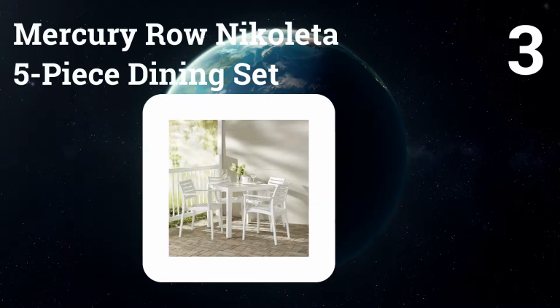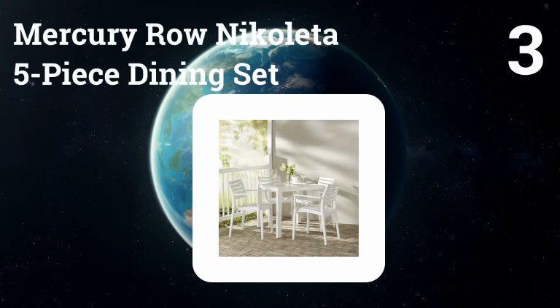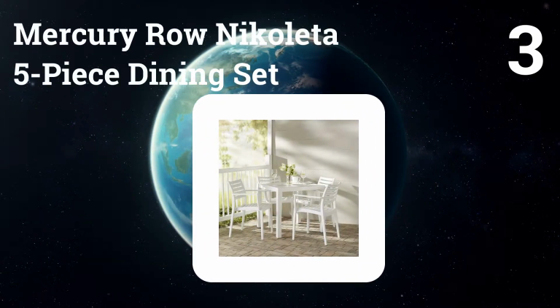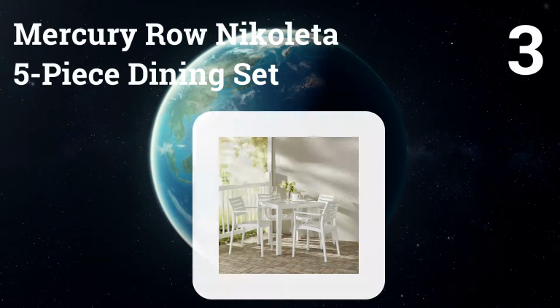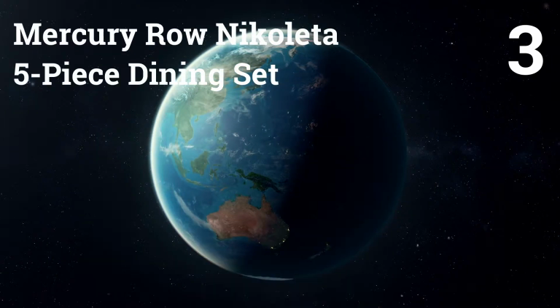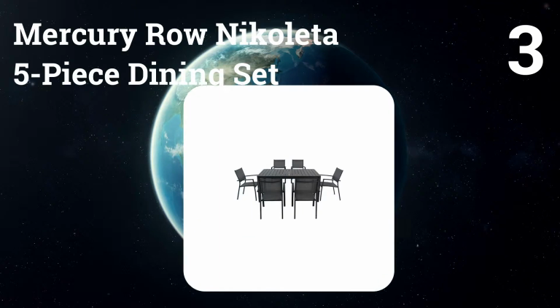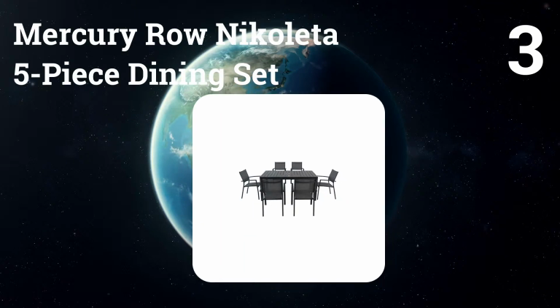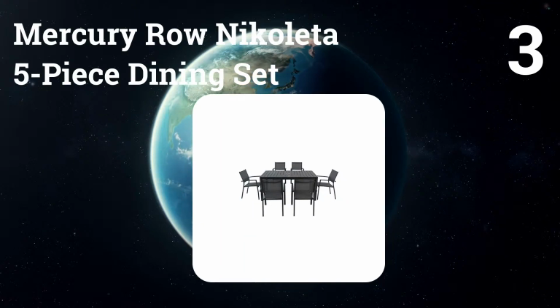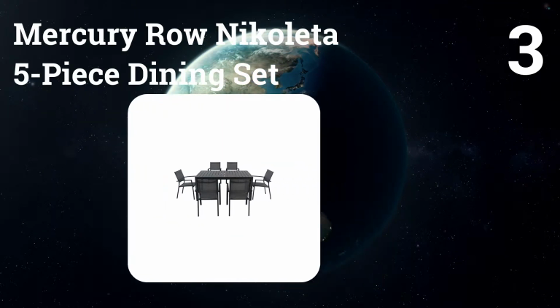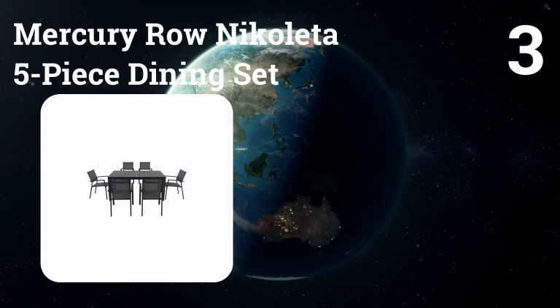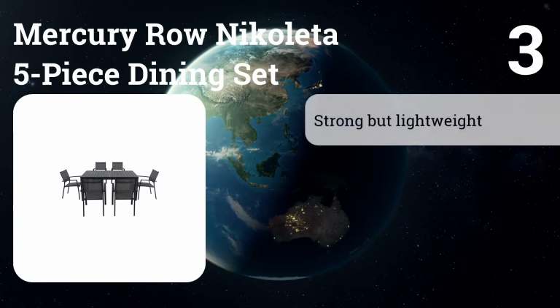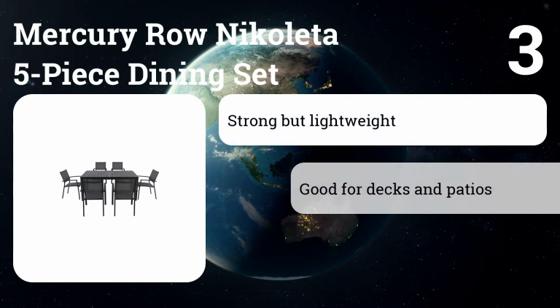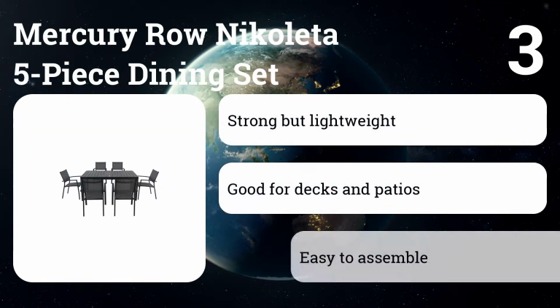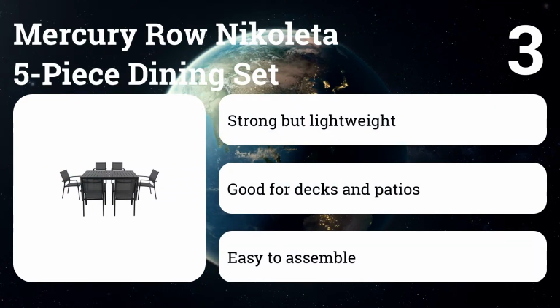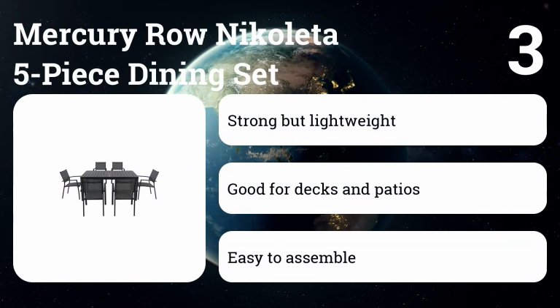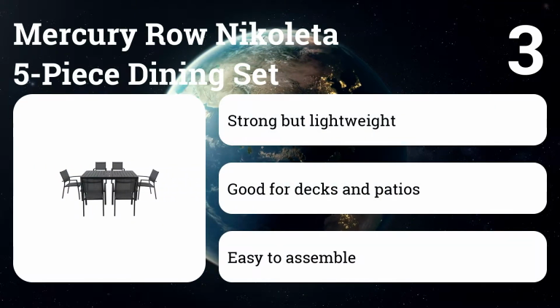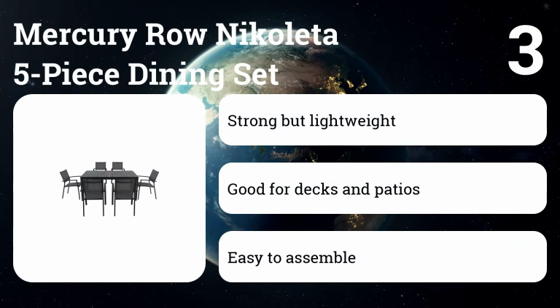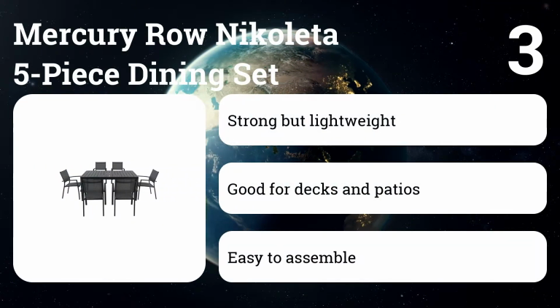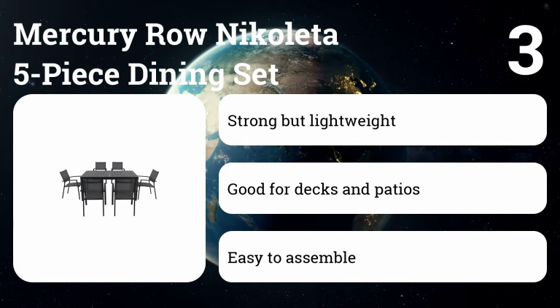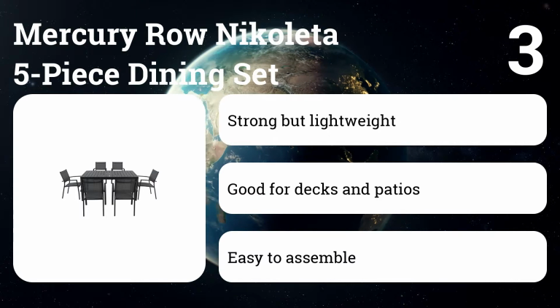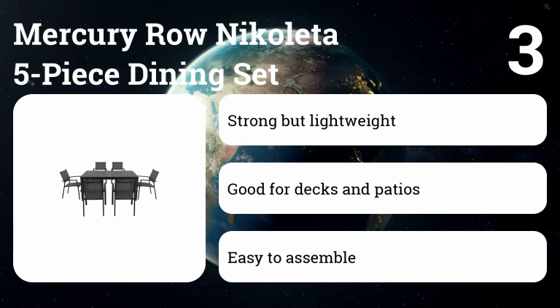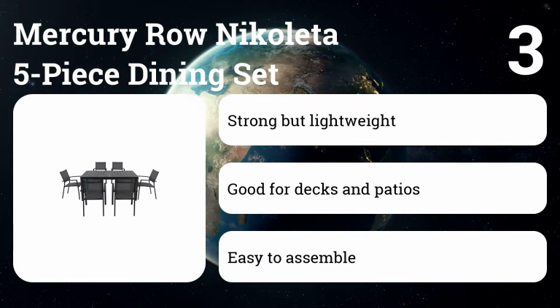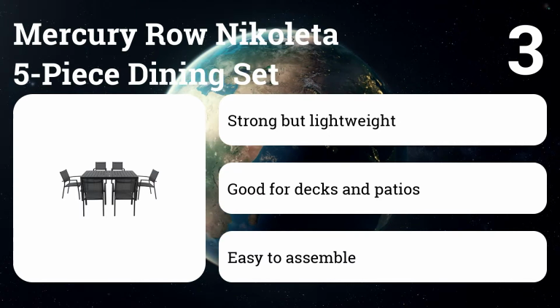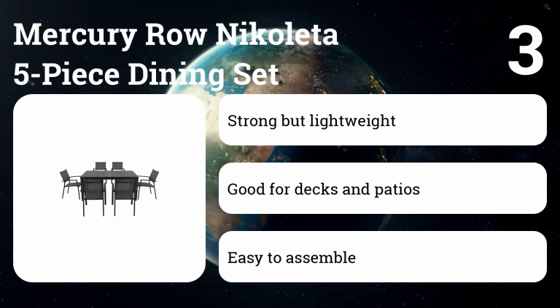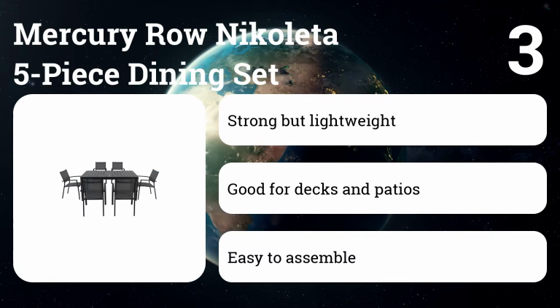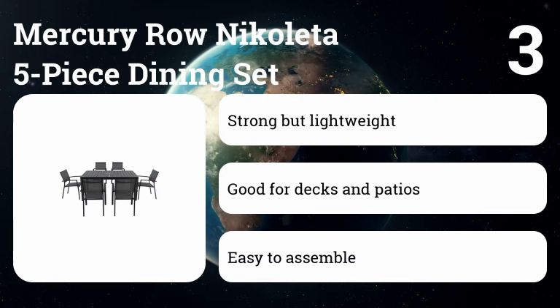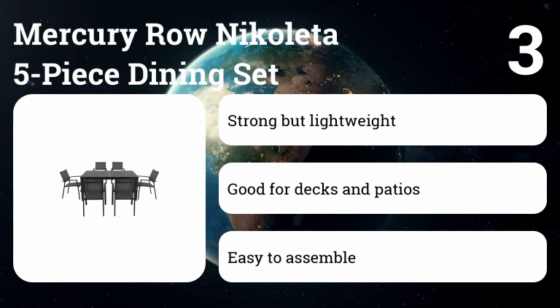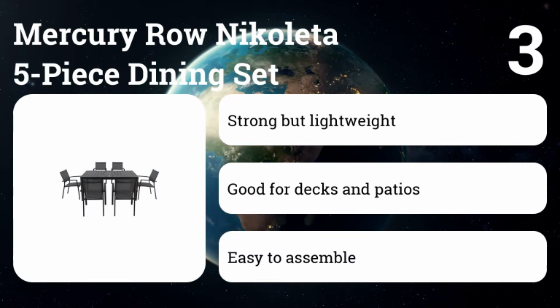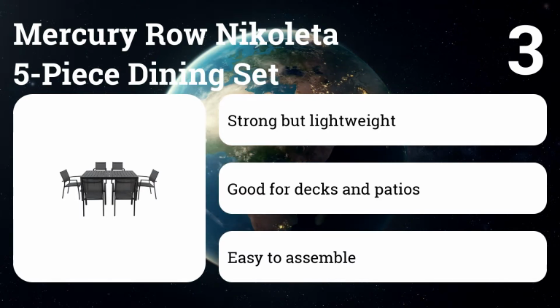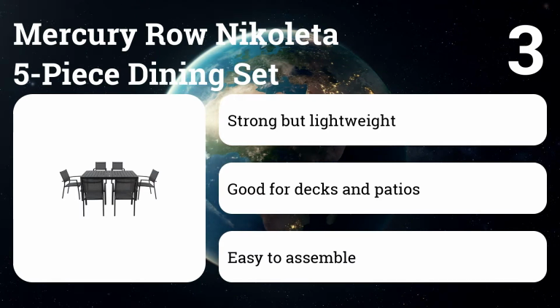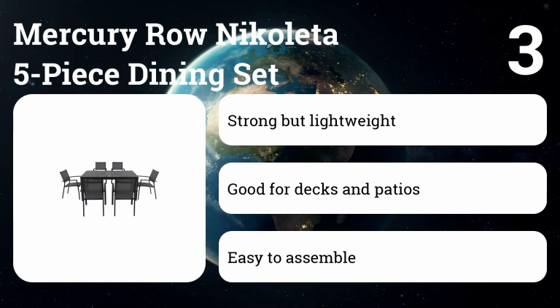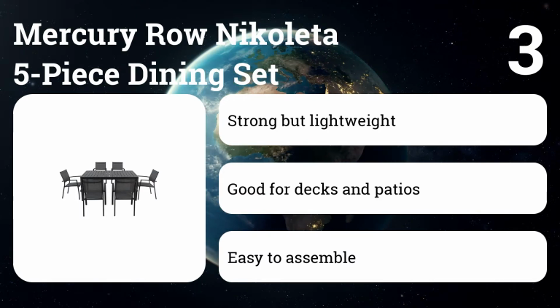Number three: Mercury Row Nicoletta five-piece dining set. Plastic sets usually look and feel cheap, but not this one. It's just the right size for a small back deck or patio, it cleans up more easily than wood, and it also requires less annual maintenance.